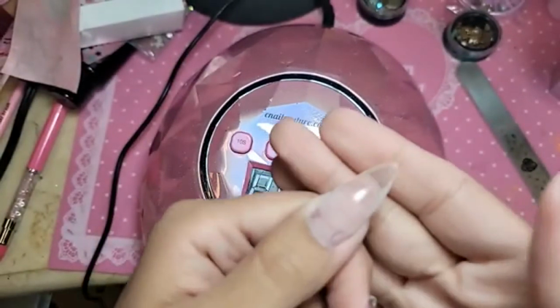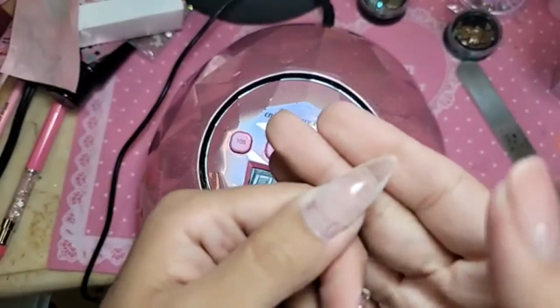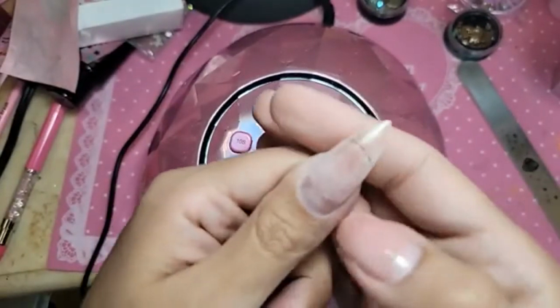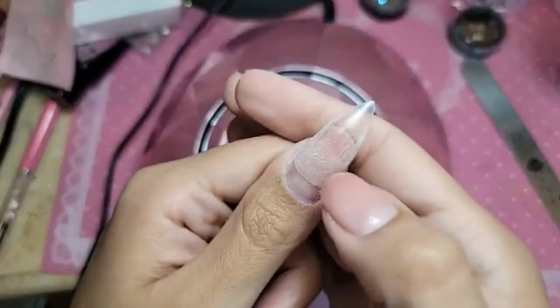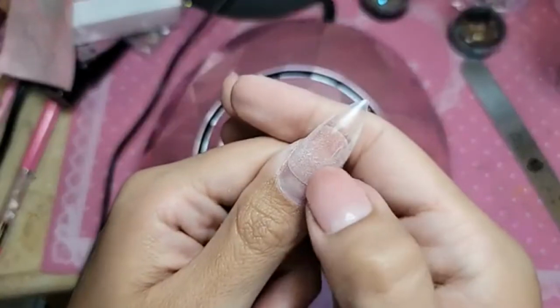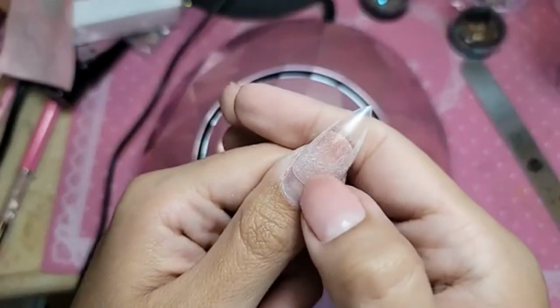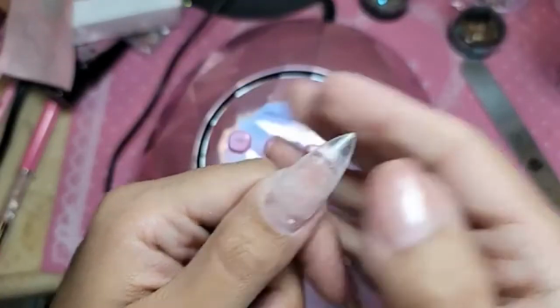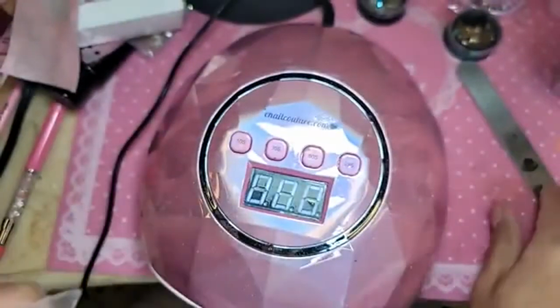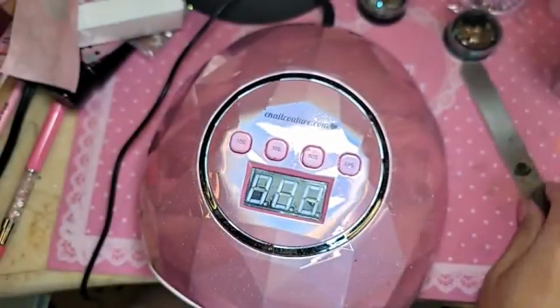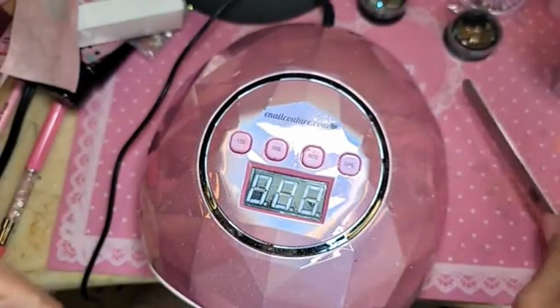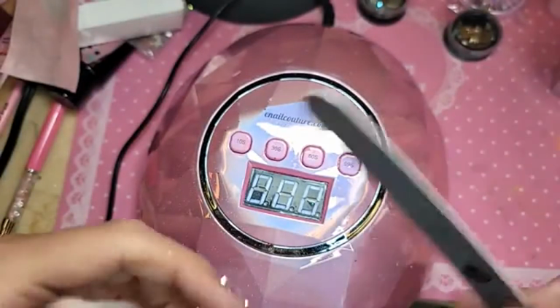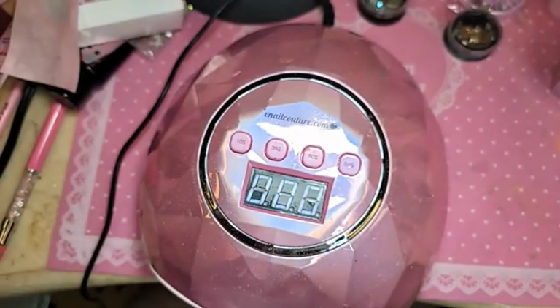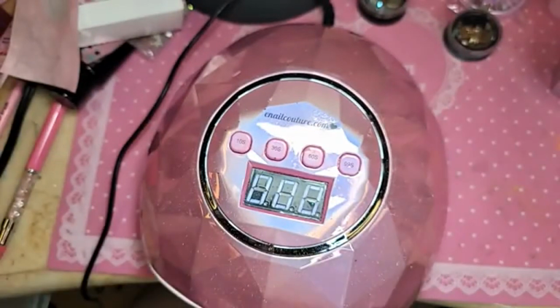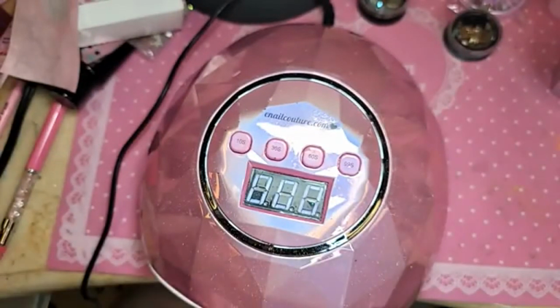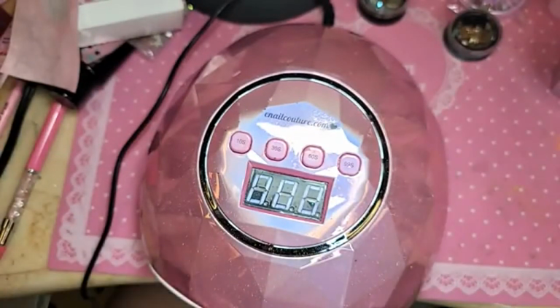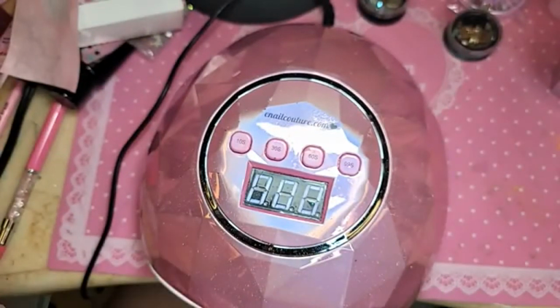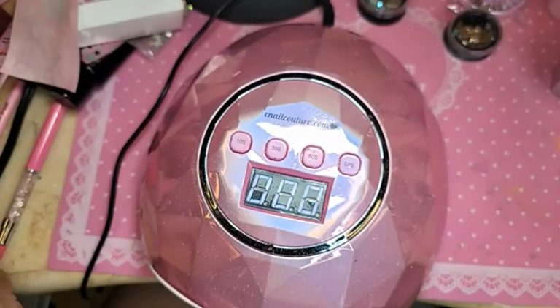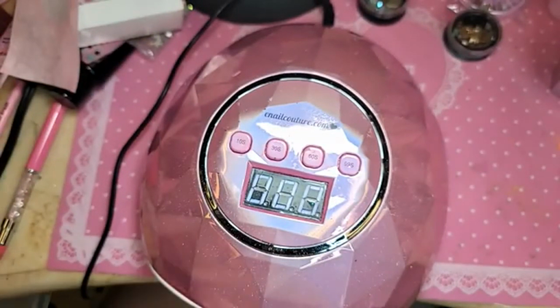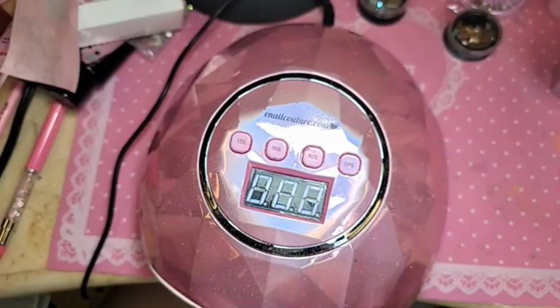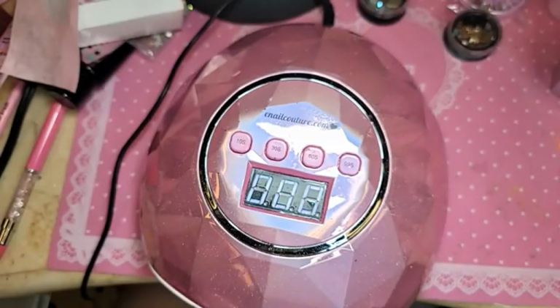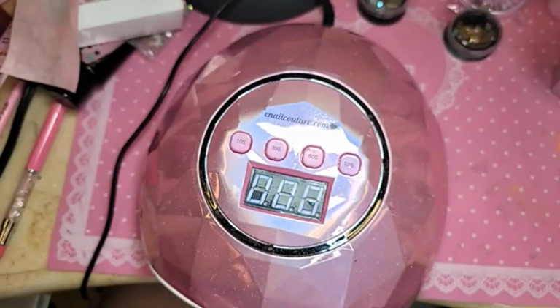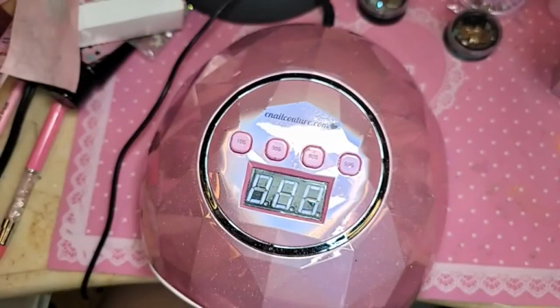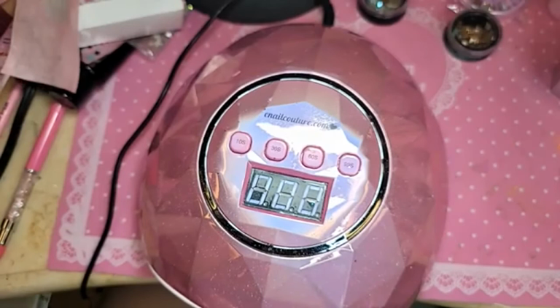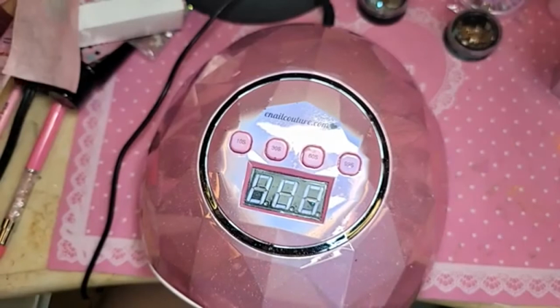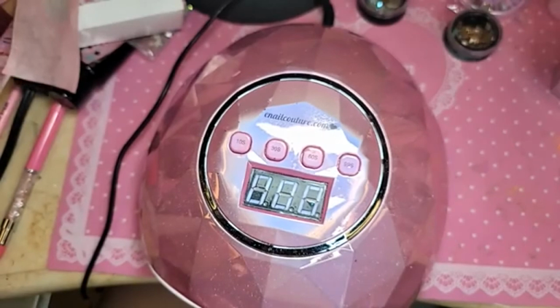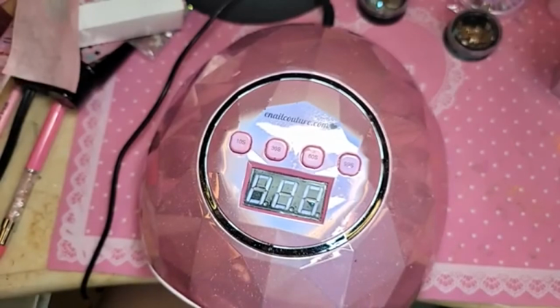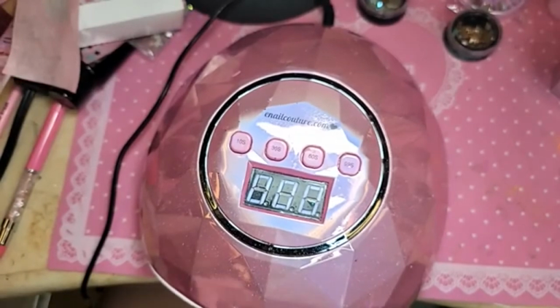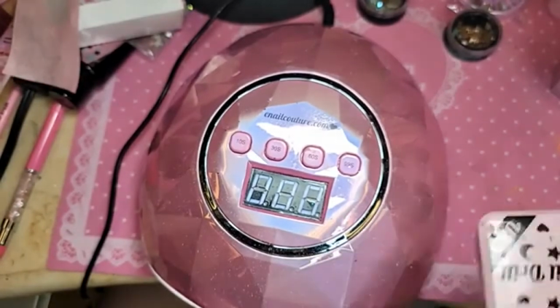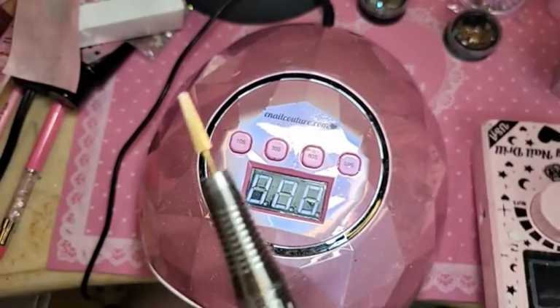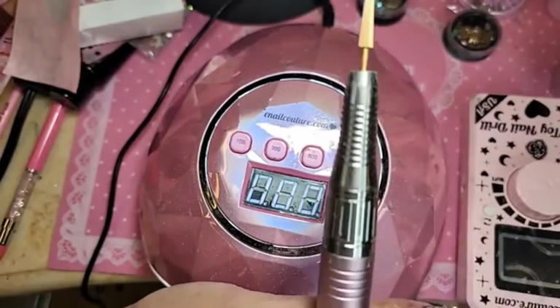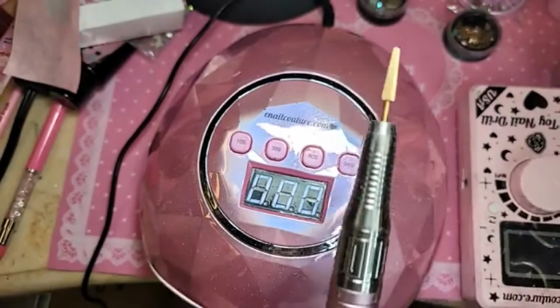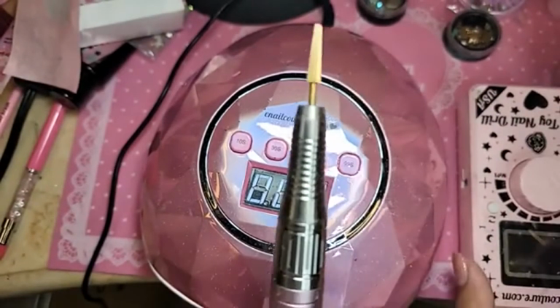We're going to take our nail drill and blend it right here. No secrets with me — I'm horrible at keeping secrets, don't tell me anything because I'll probably tell the world. We're going to use our goldie wand bits.